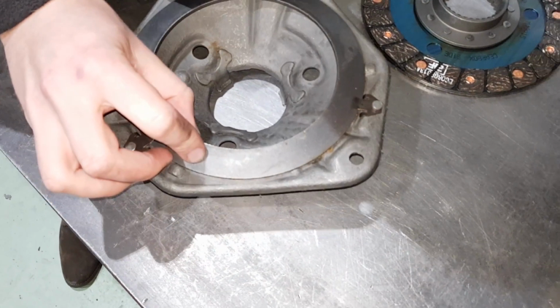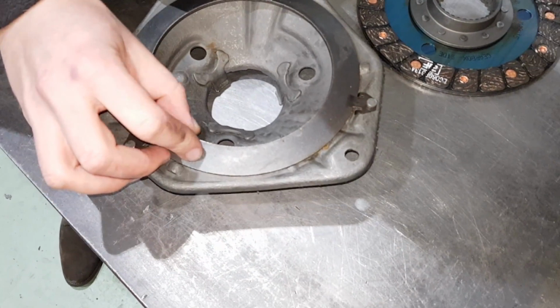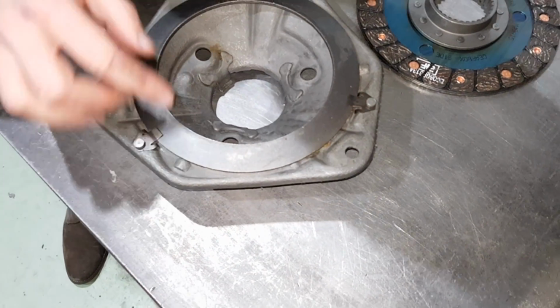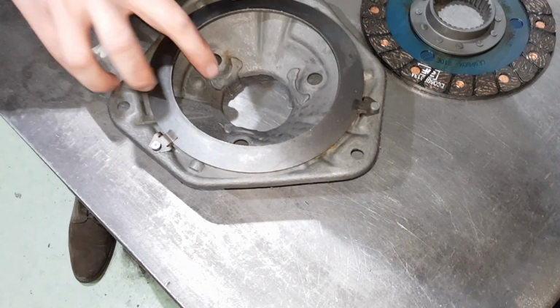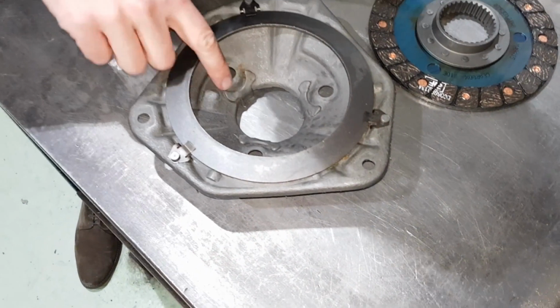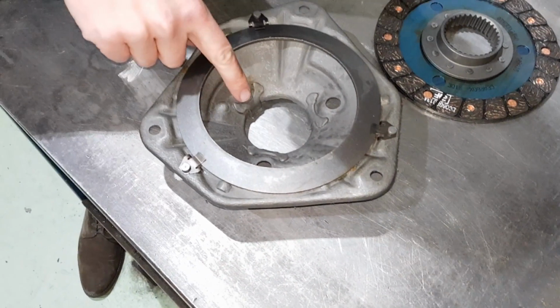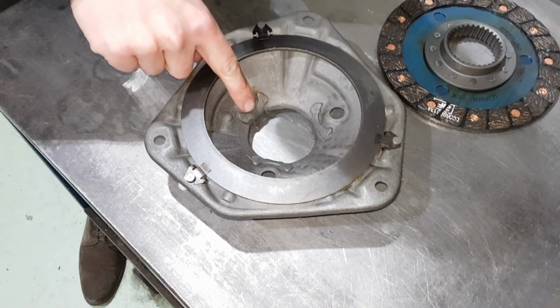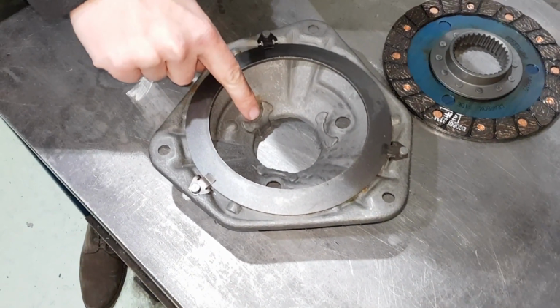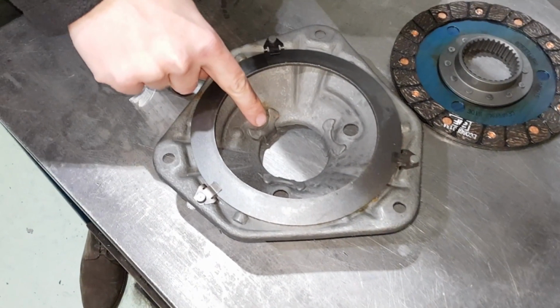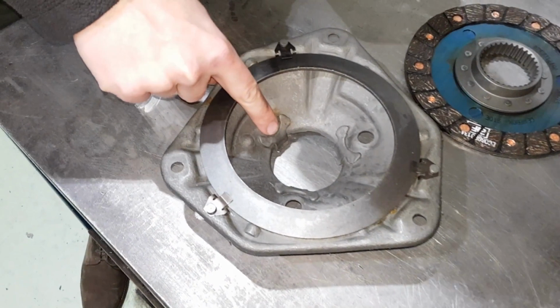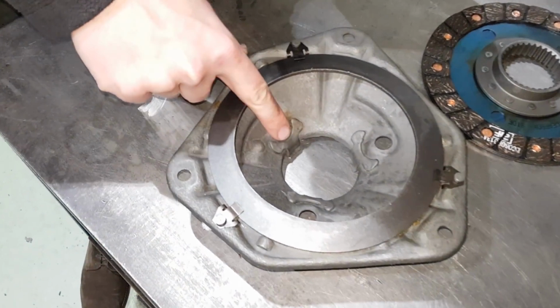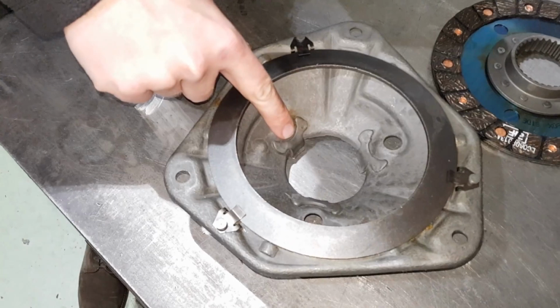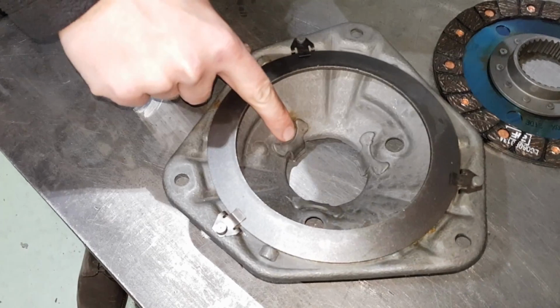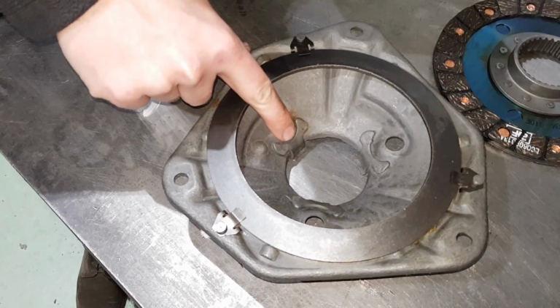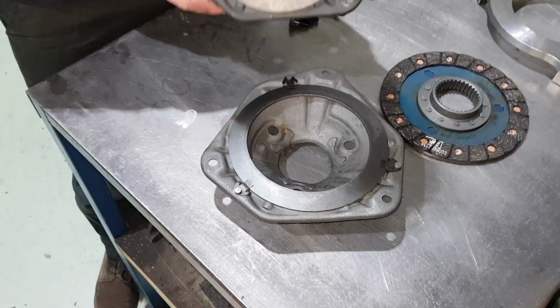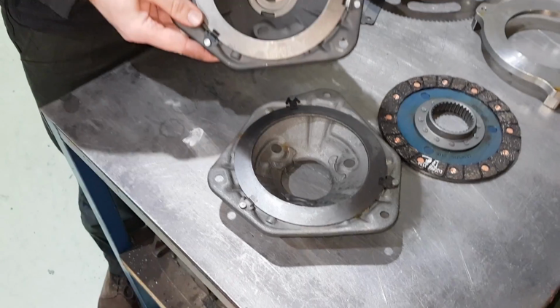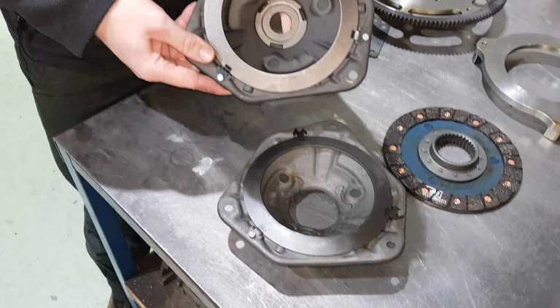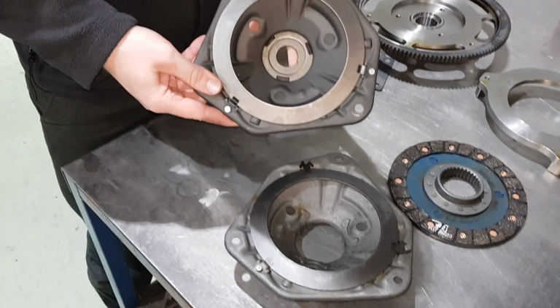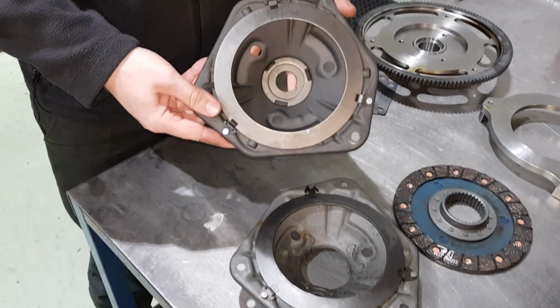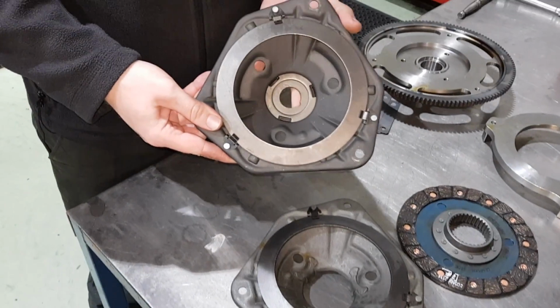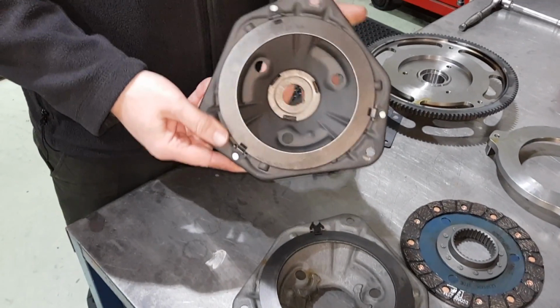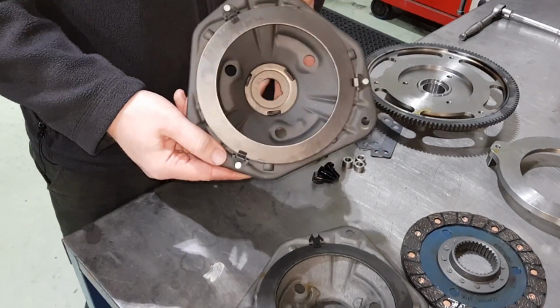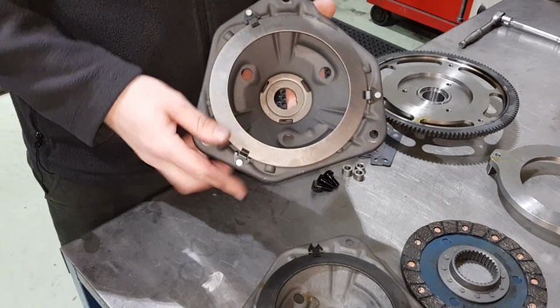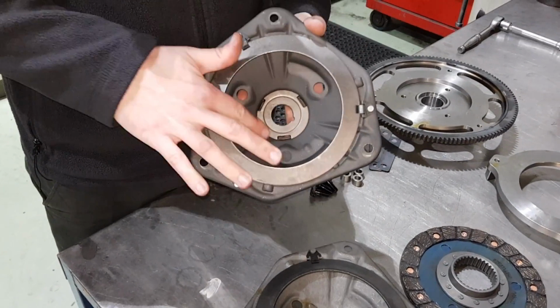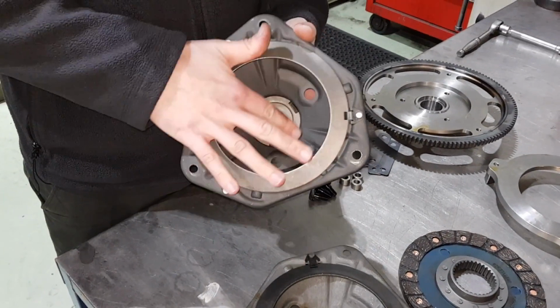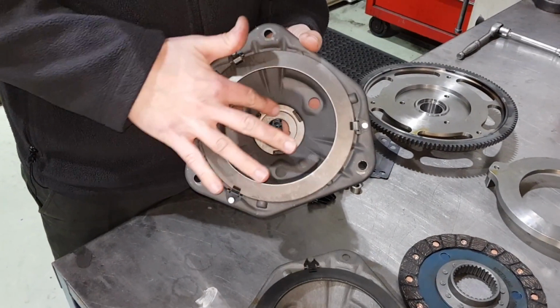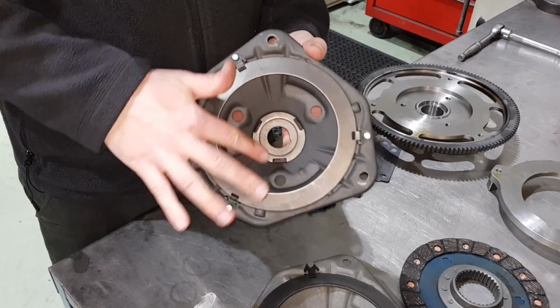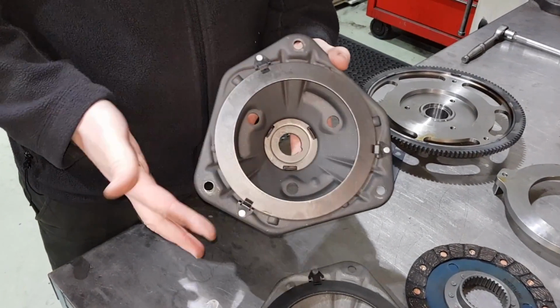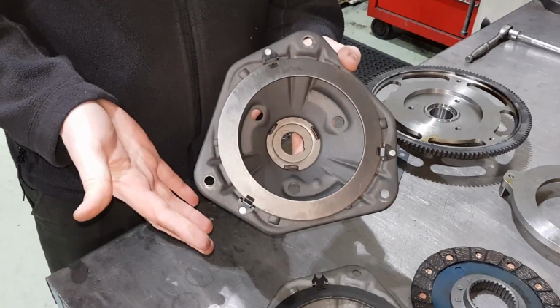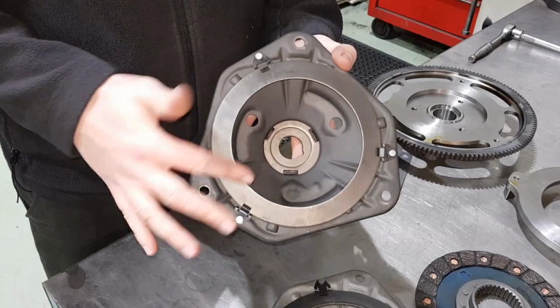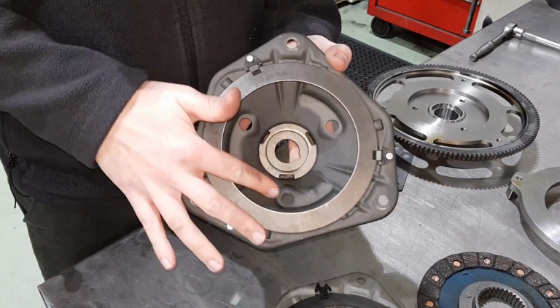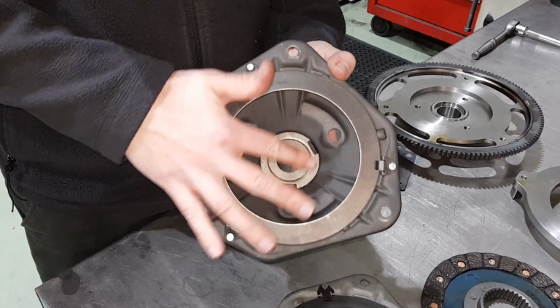It's also got reinforcements in the center there. The blue one, standard spec, you'll see that it's not reinforced in the same way.